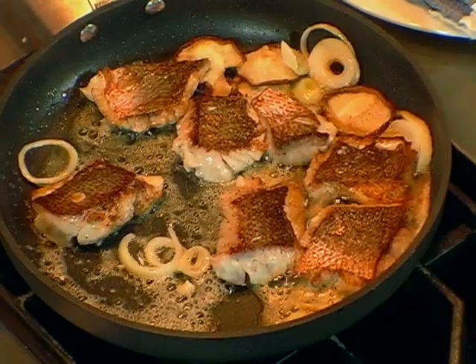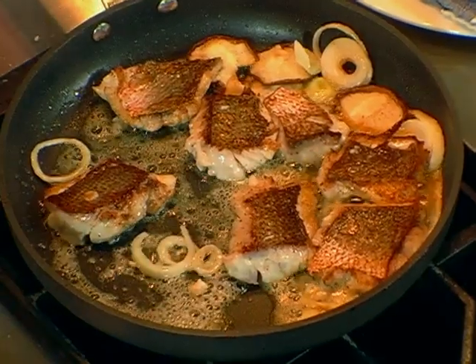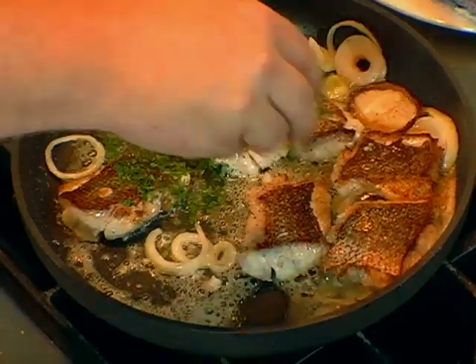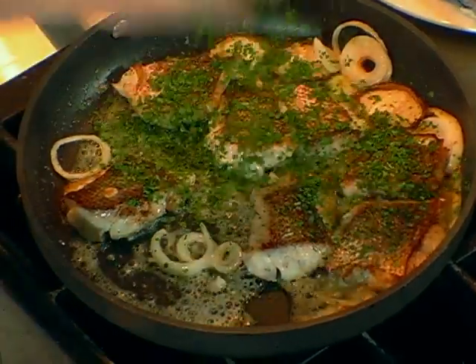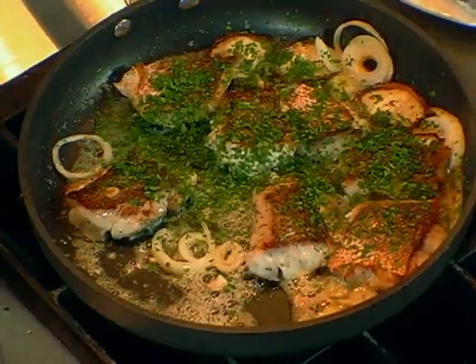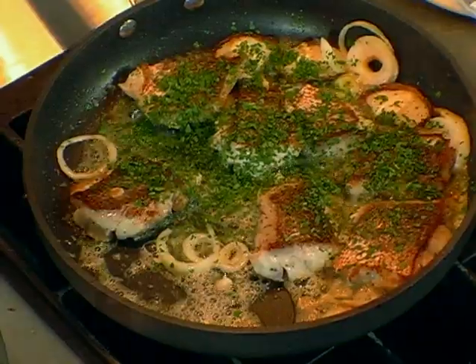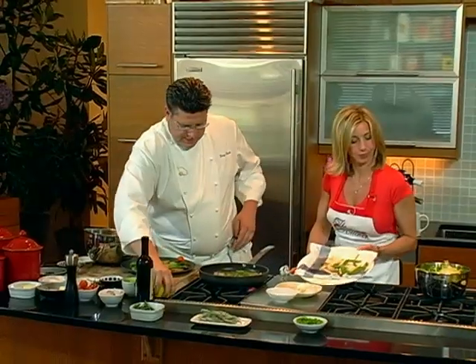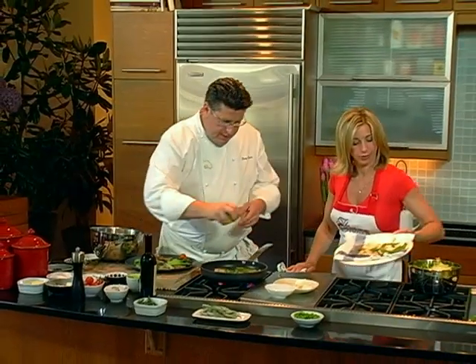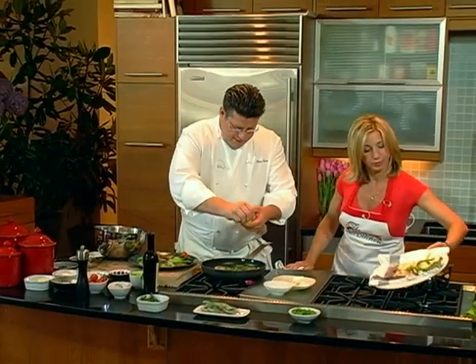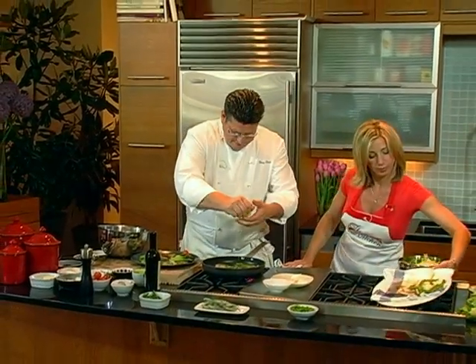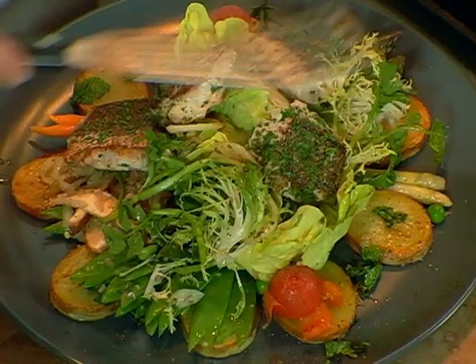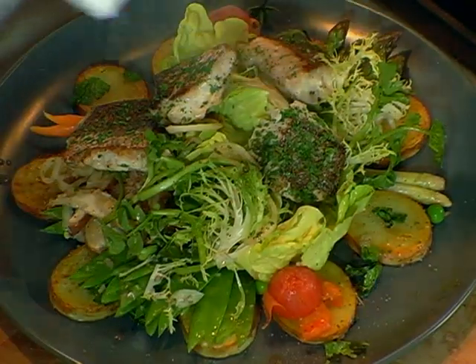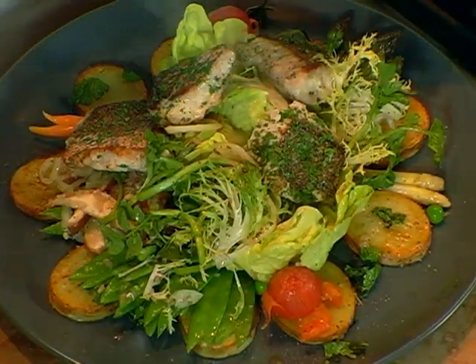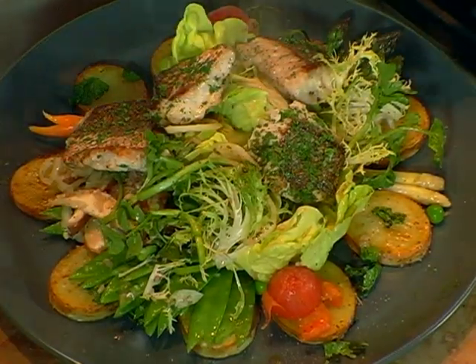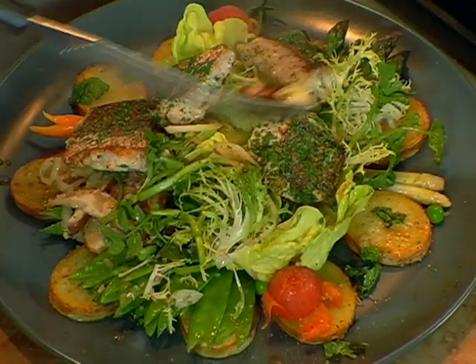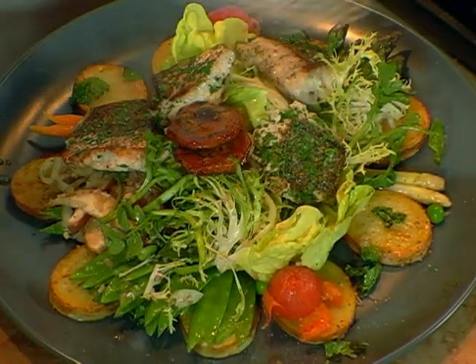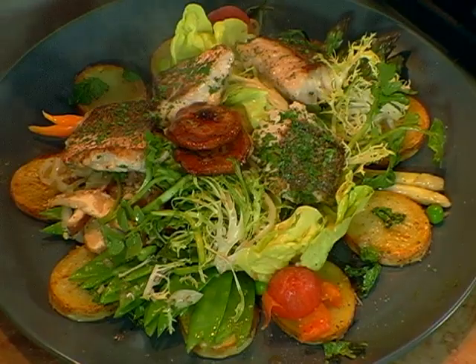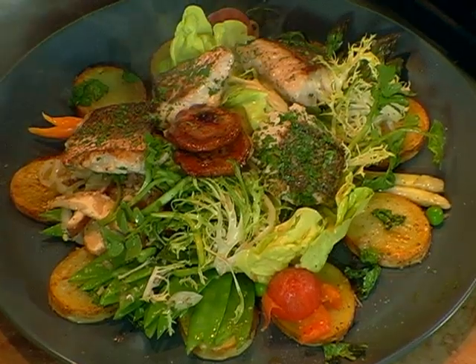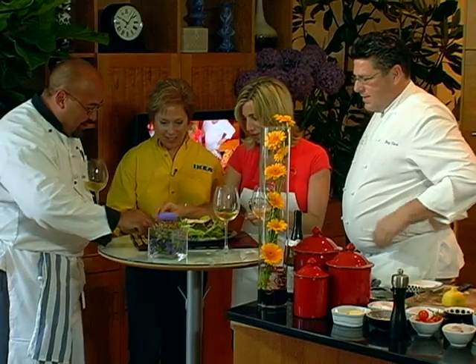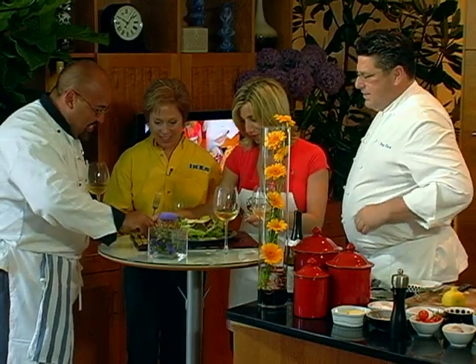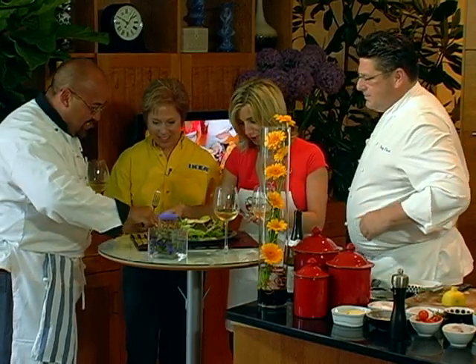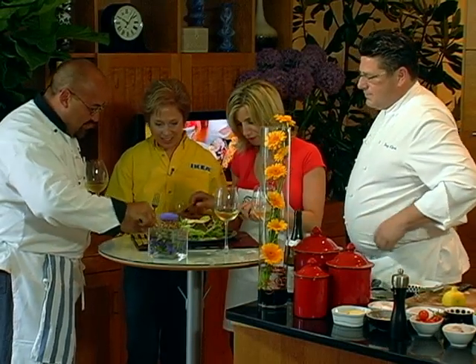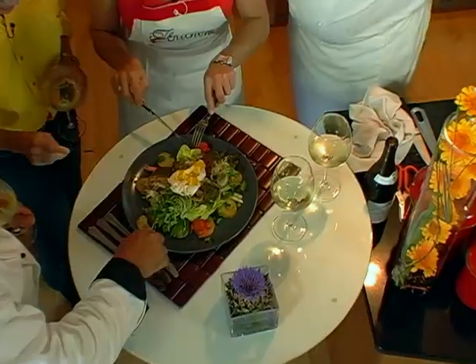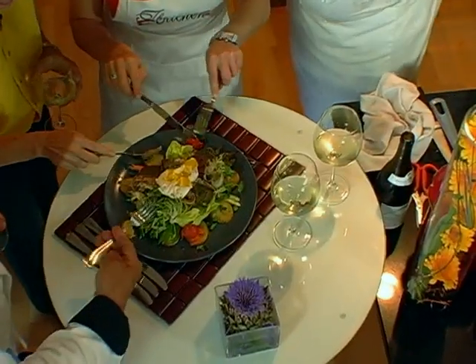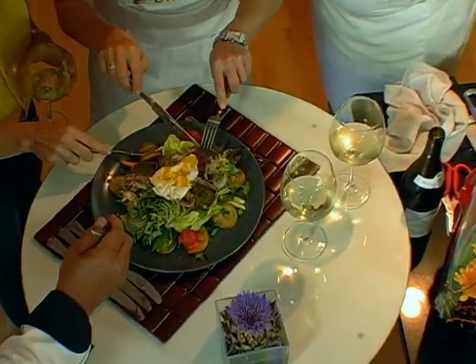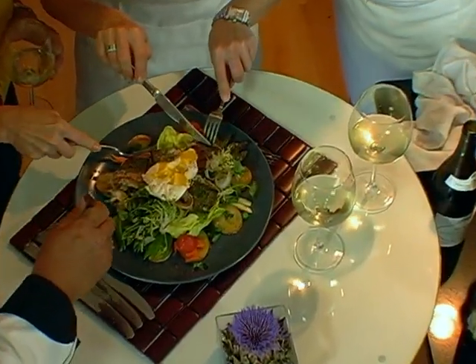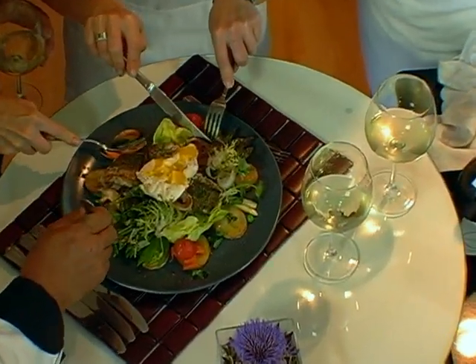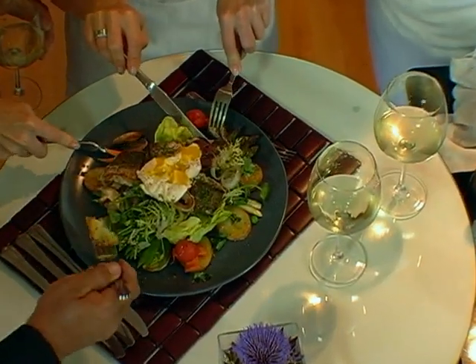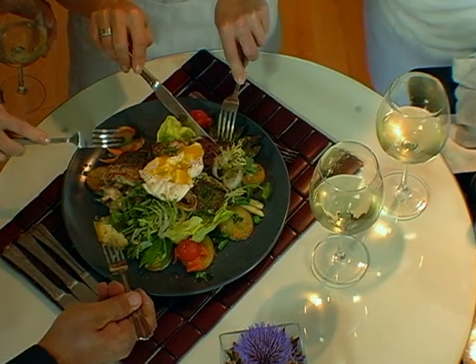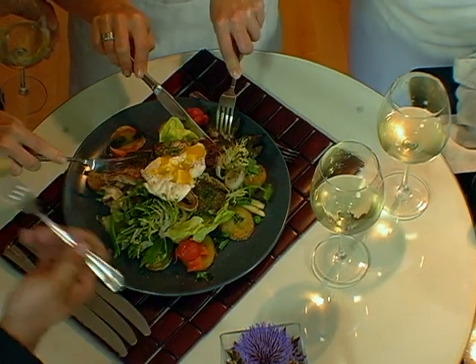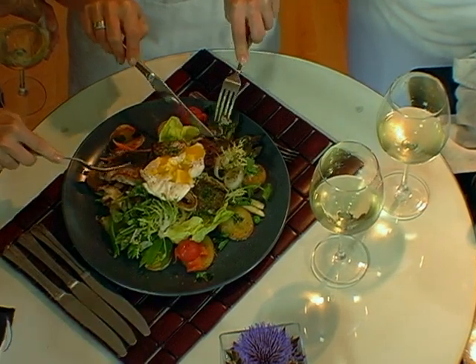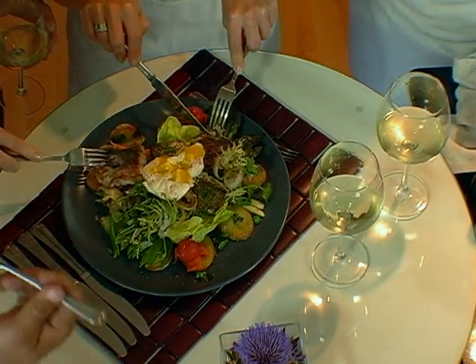I want to put some parsley, some lemon. It looks like the cover of a gourmet magazine. Wow, look at this — it looks beautiful. The fish cooked to perfection and the potatoes.